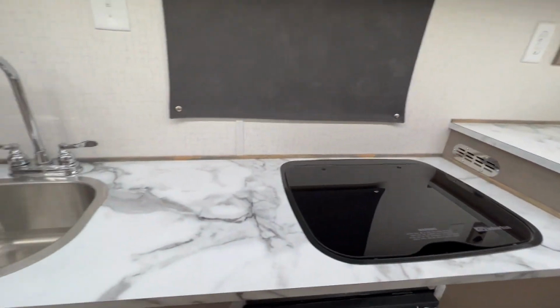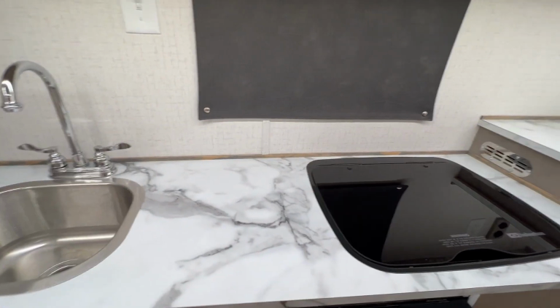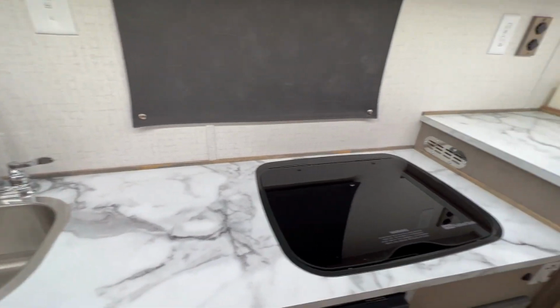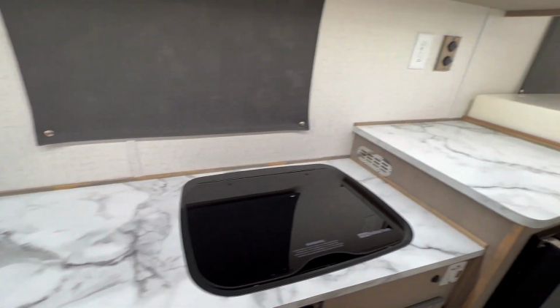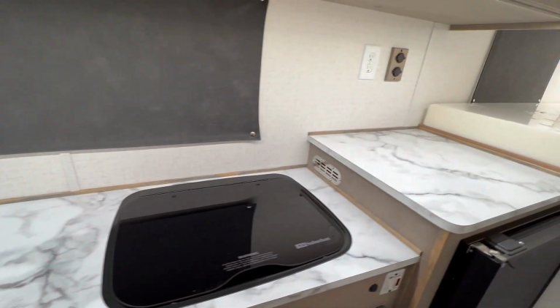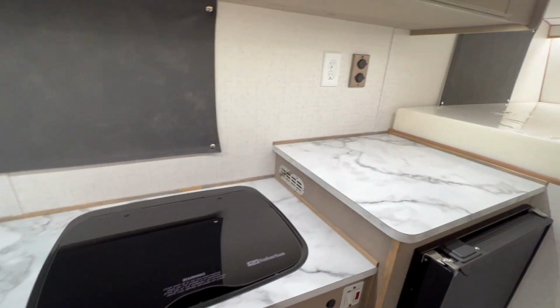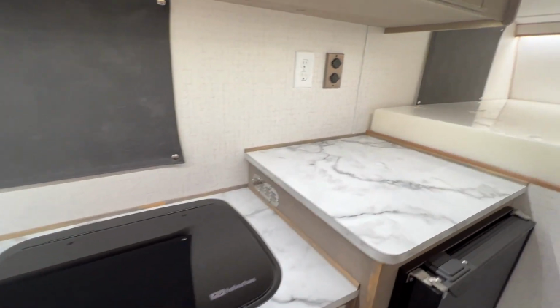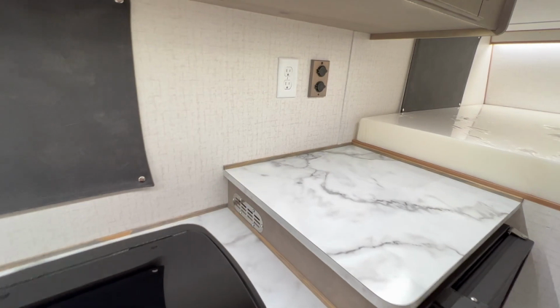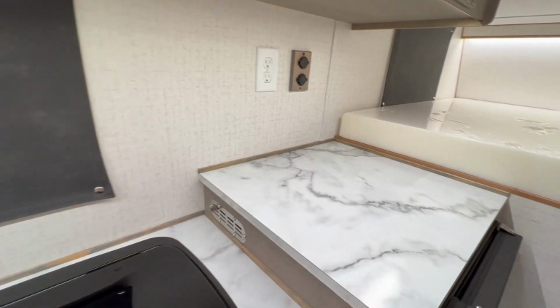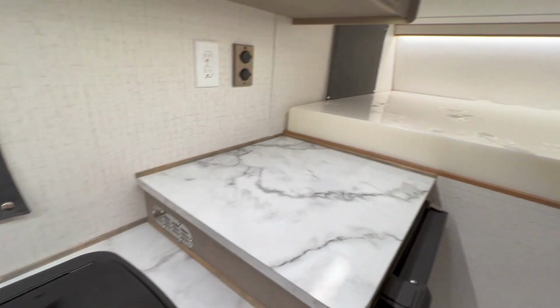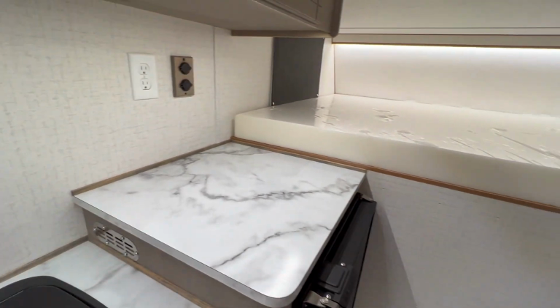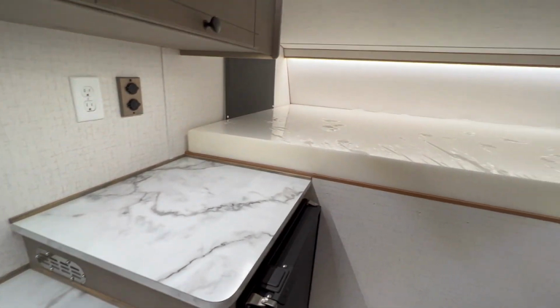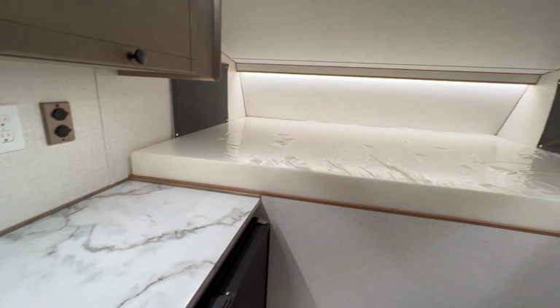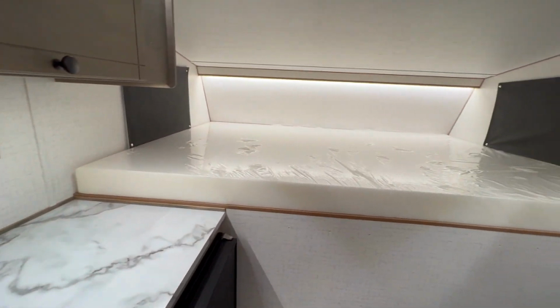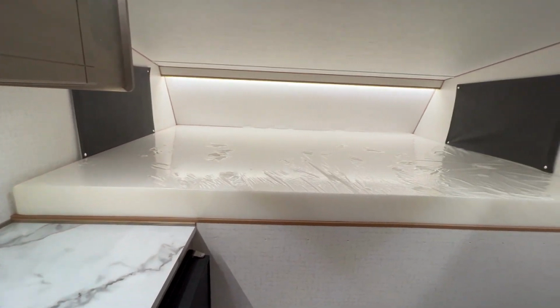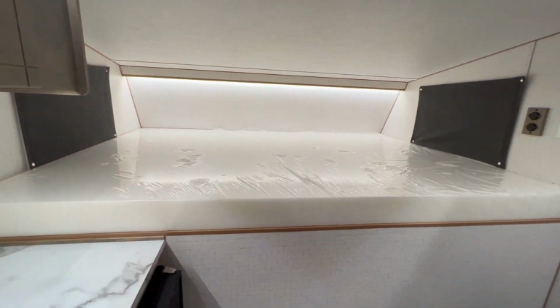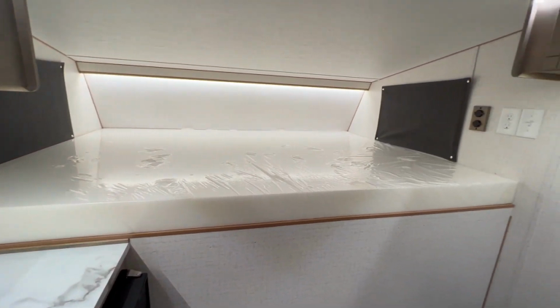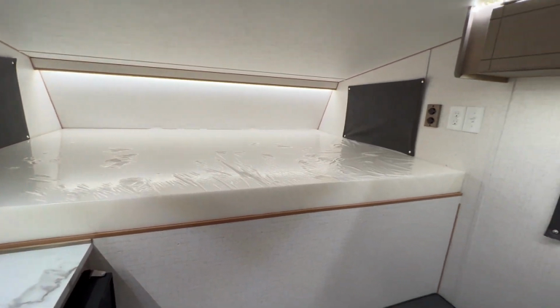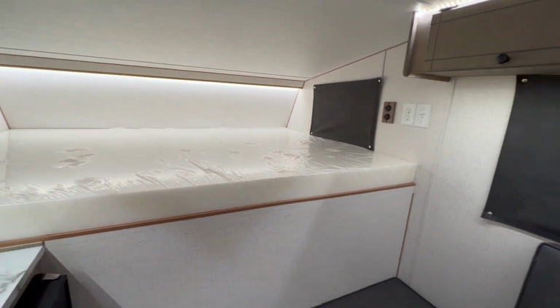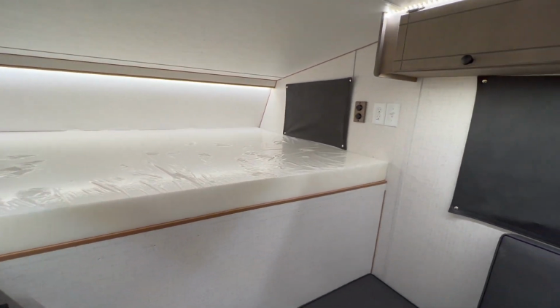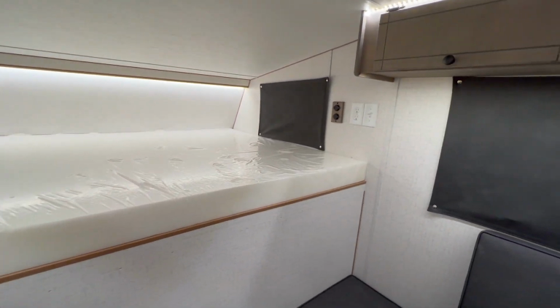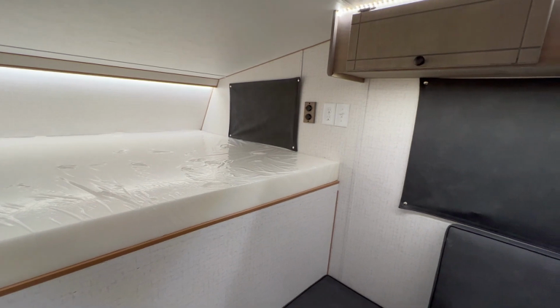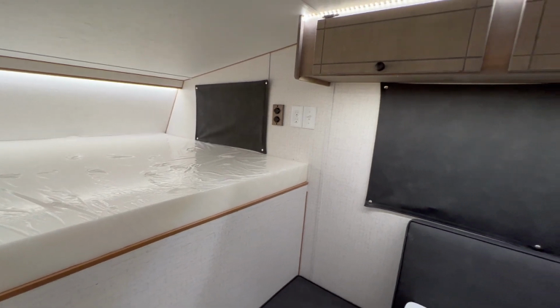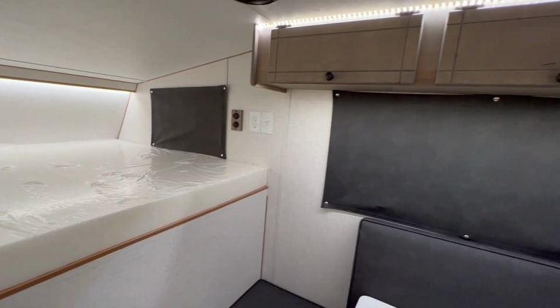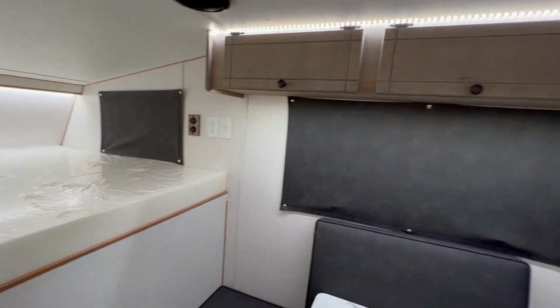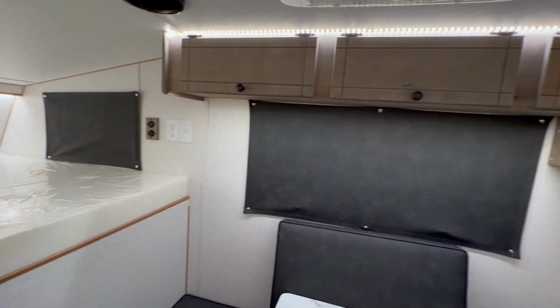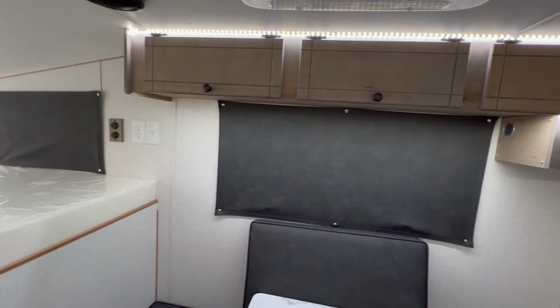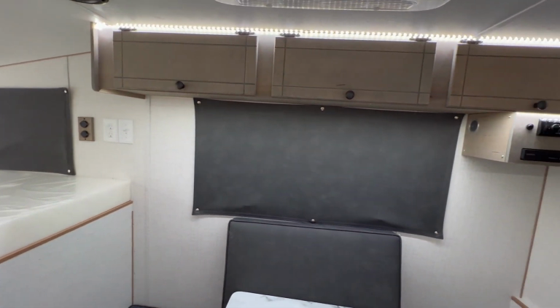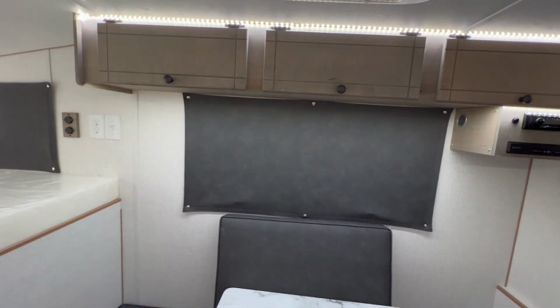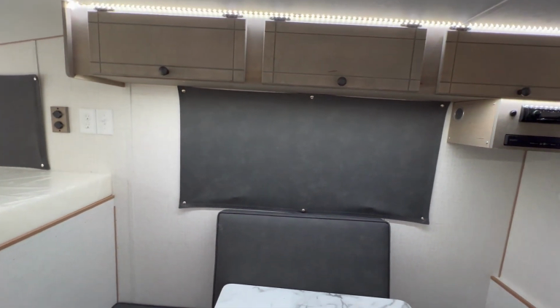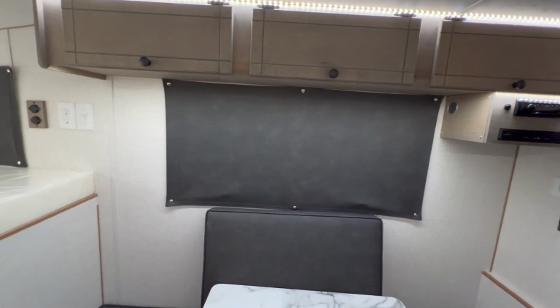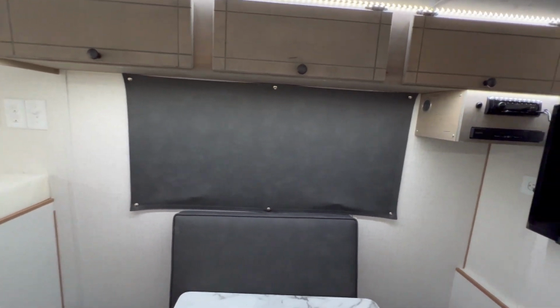Up above you've got more storage as well as a microwave up there. You've got a long countertop with USB, cigarette lighter, and 110 outlets. You've got your queen-size bed up top, more outlets over there, and a bunch more storage cabinets.